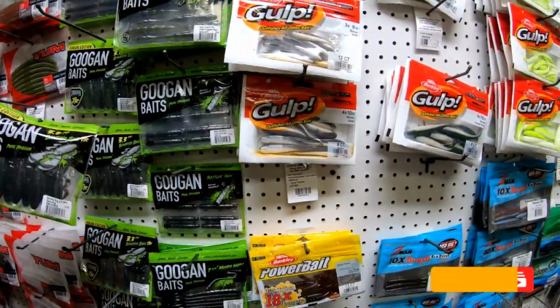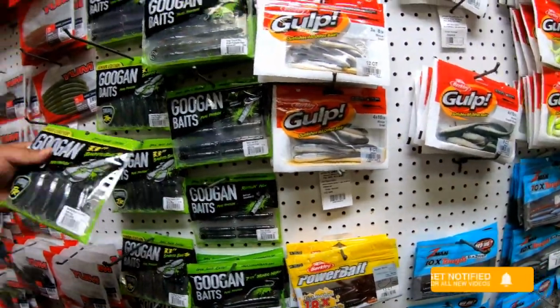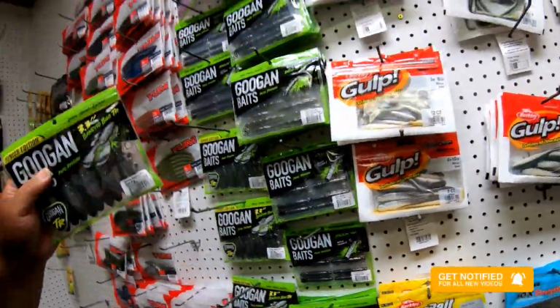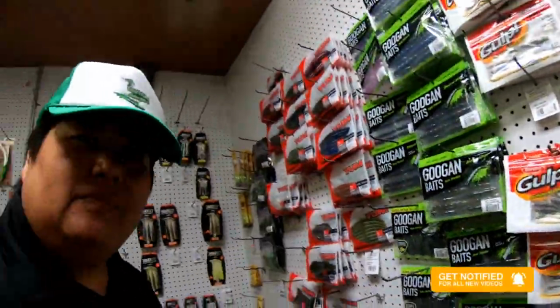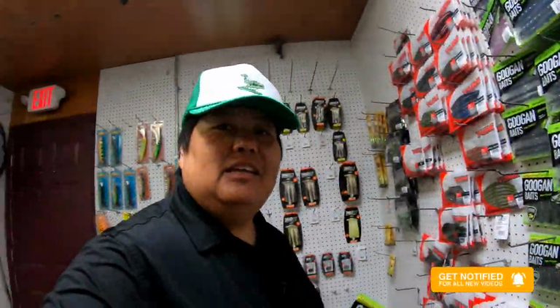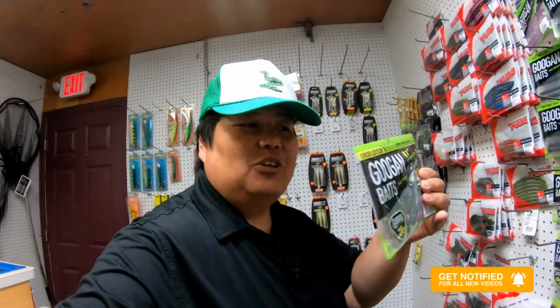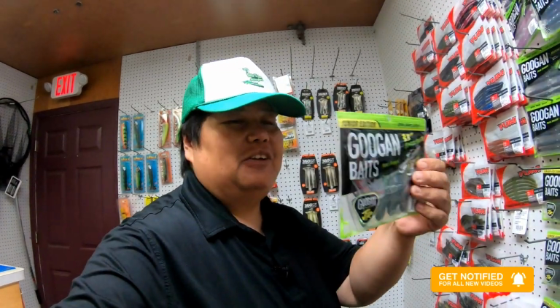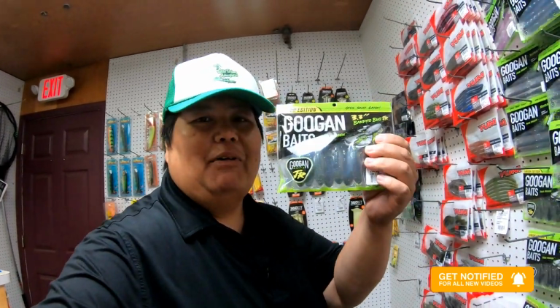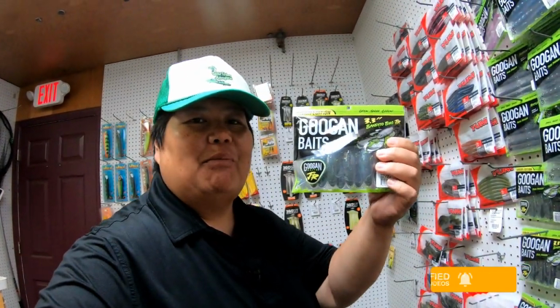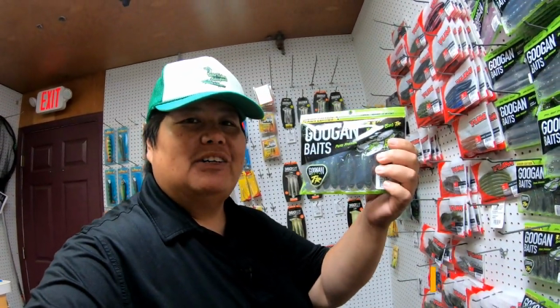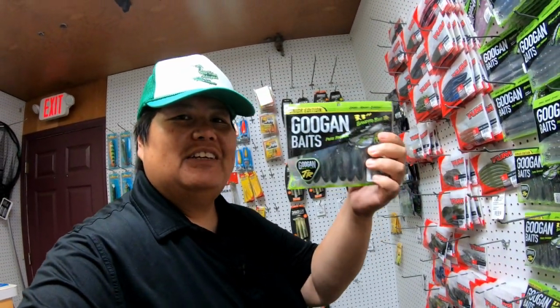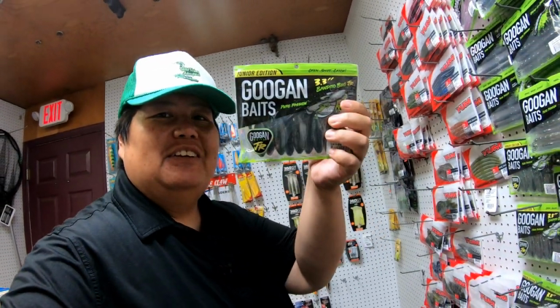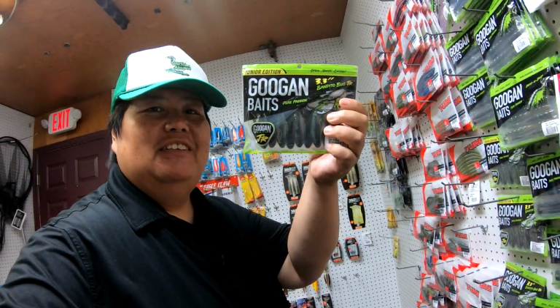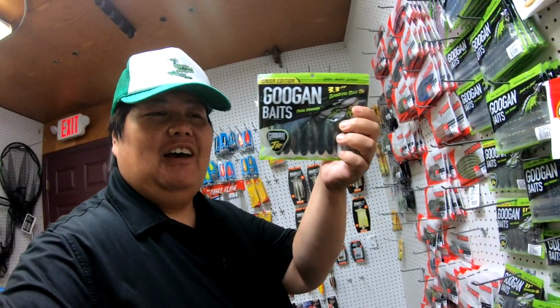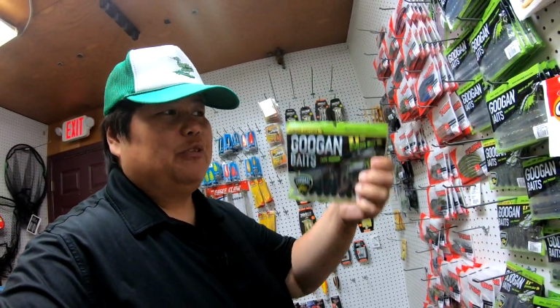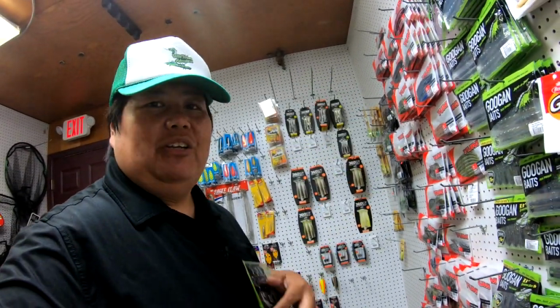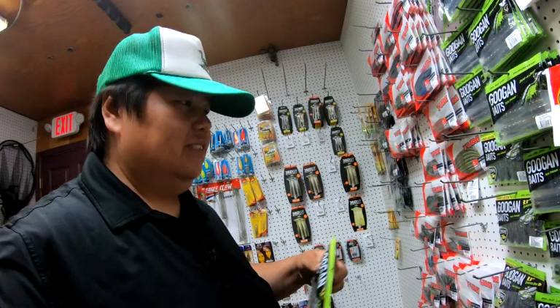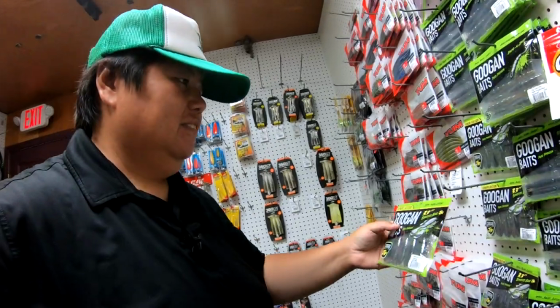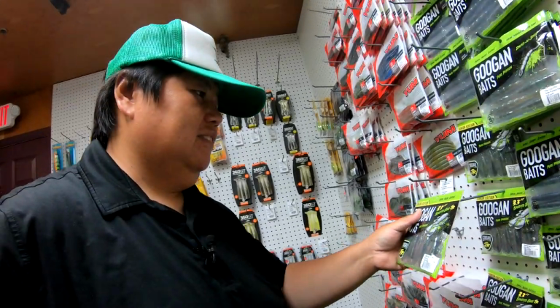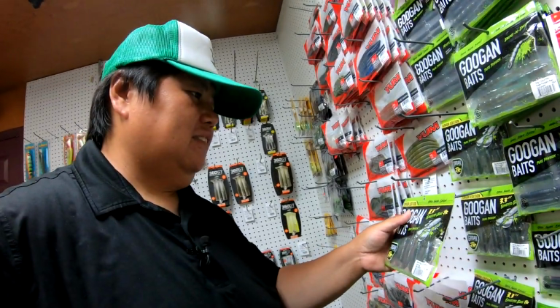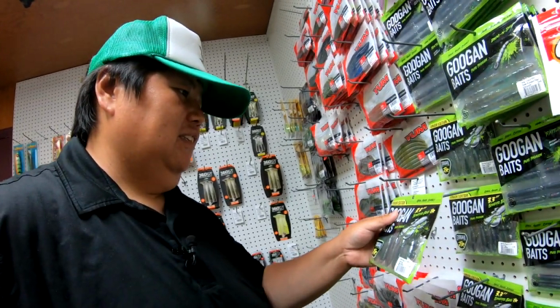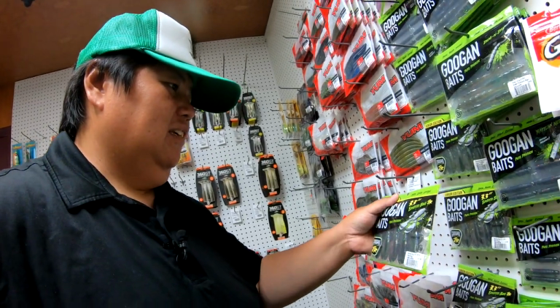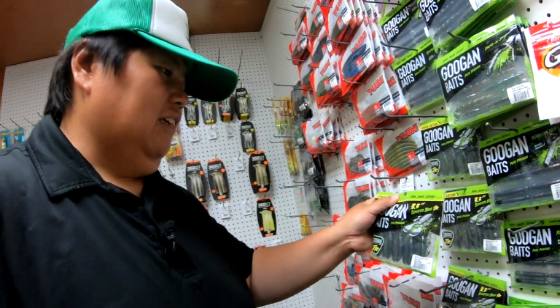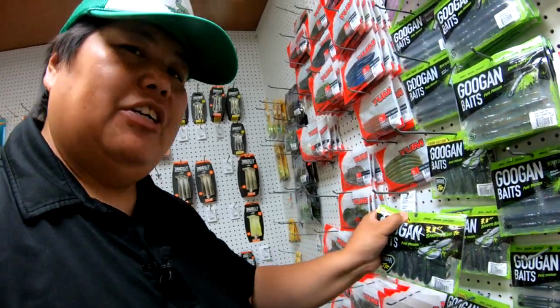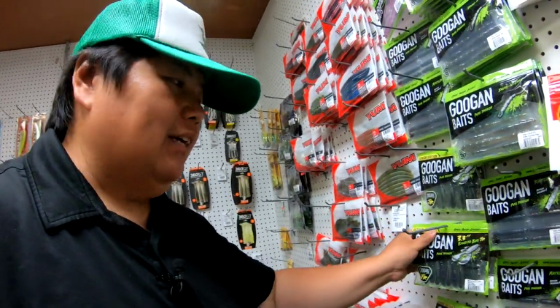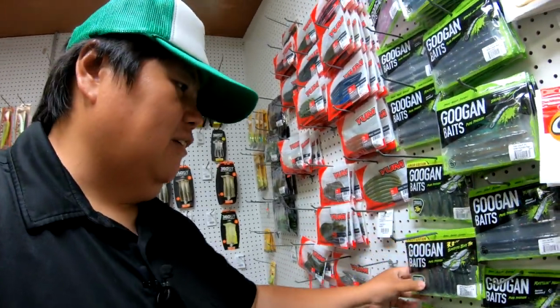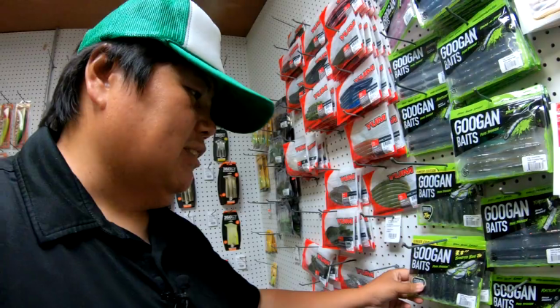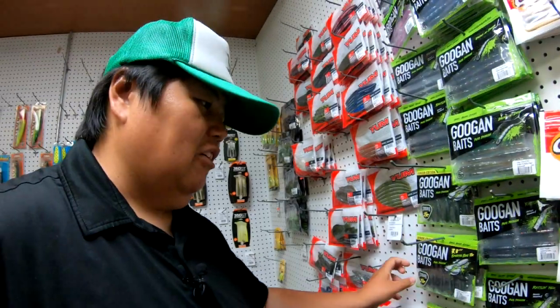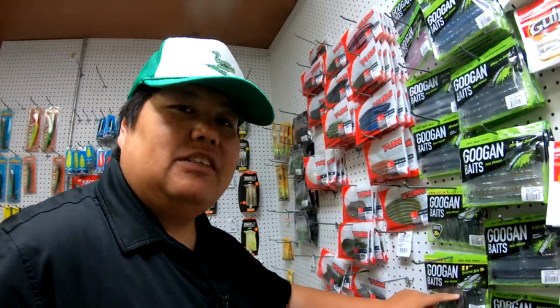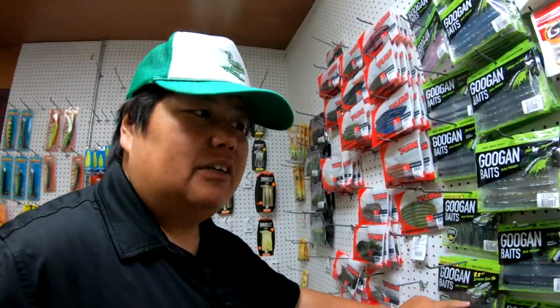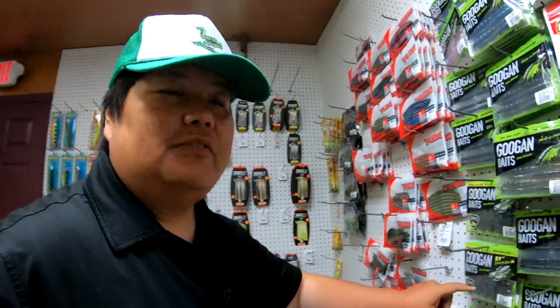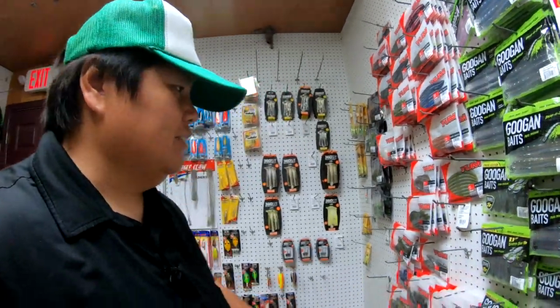If you guys know me, you know how much I love my Bandito Bugs. I've caught a lot of fish with these Bandito Bugs. Now they're a very soft plastic, but sometimes a soft plastic is a really good, effective bait.